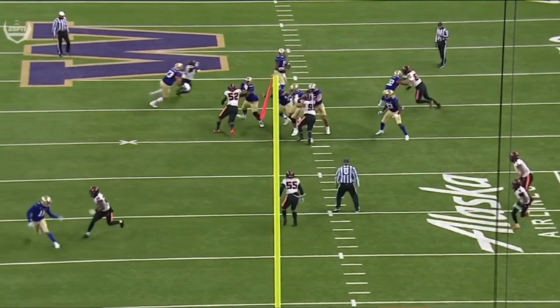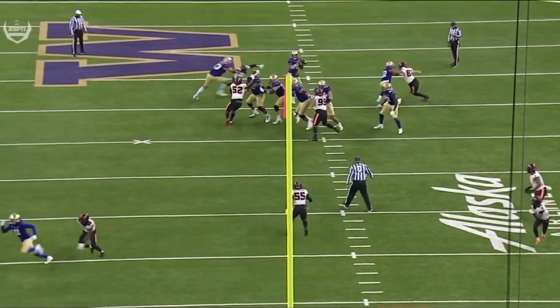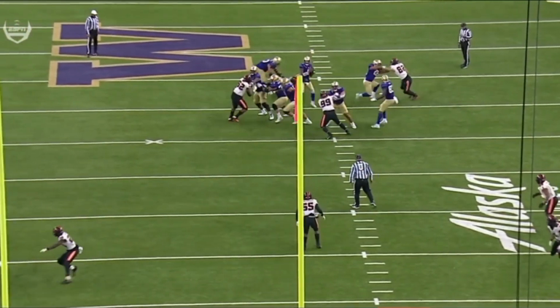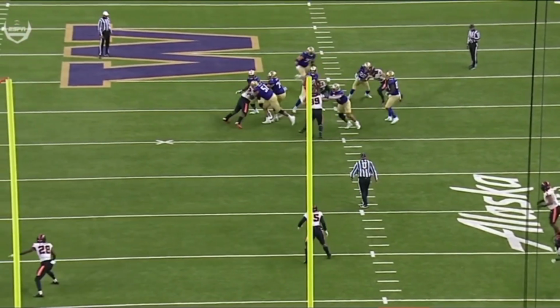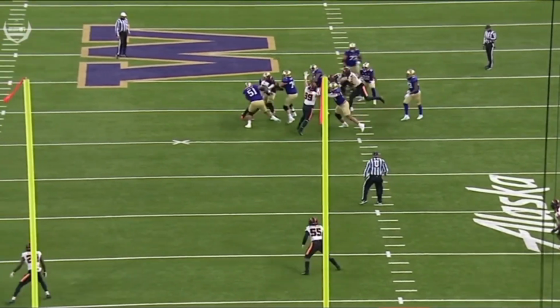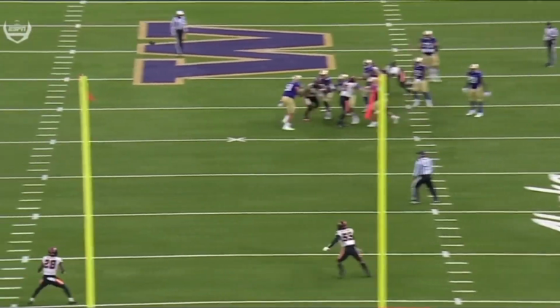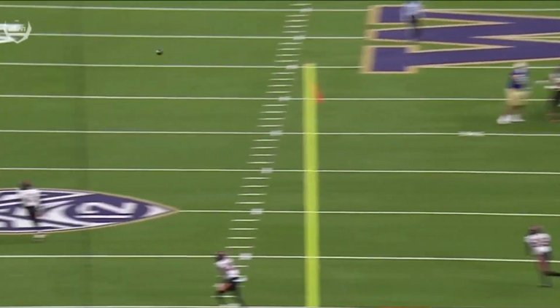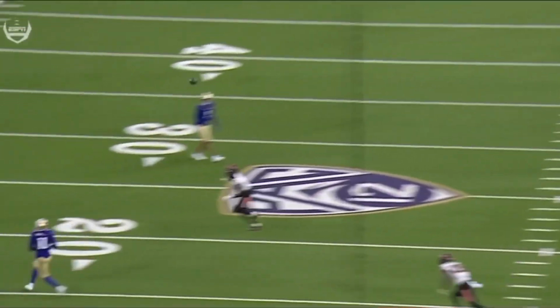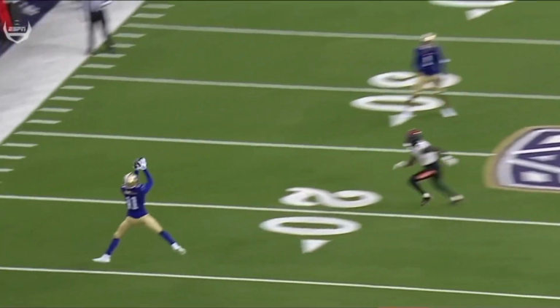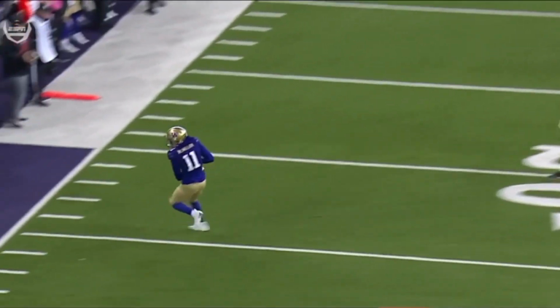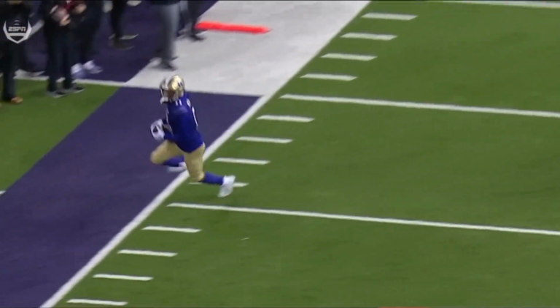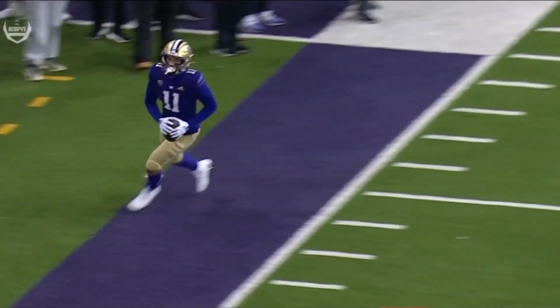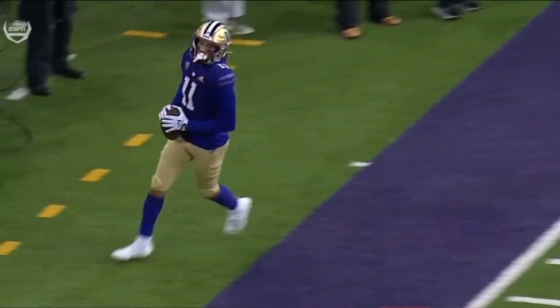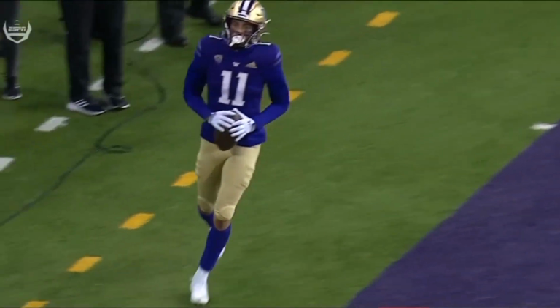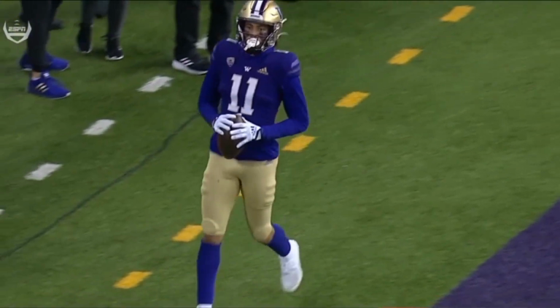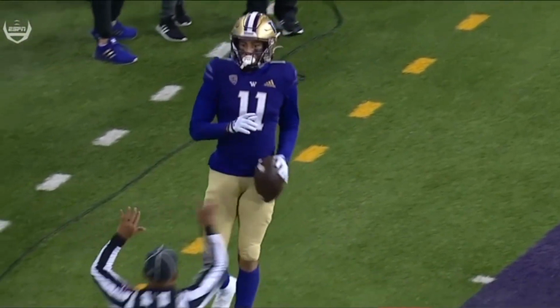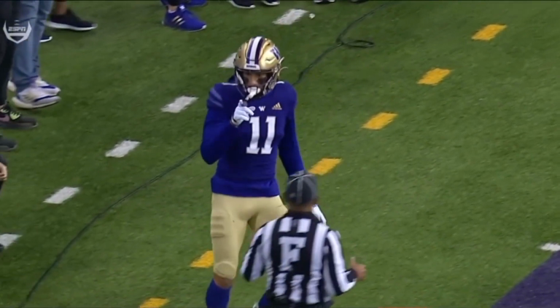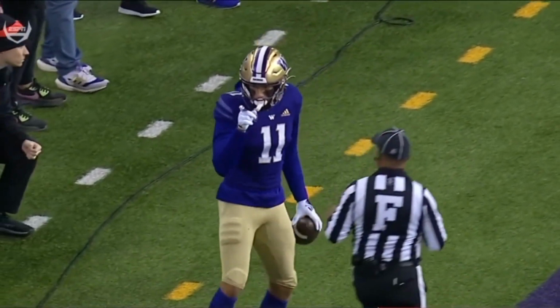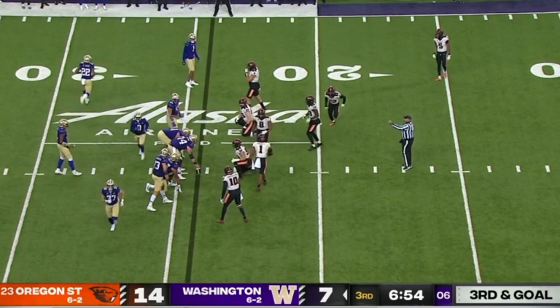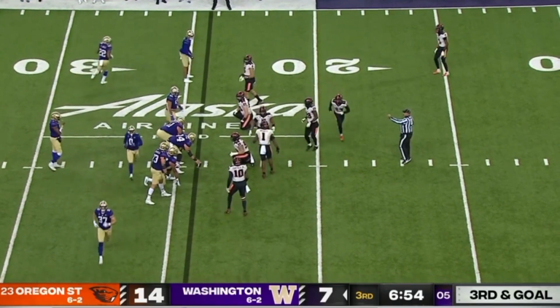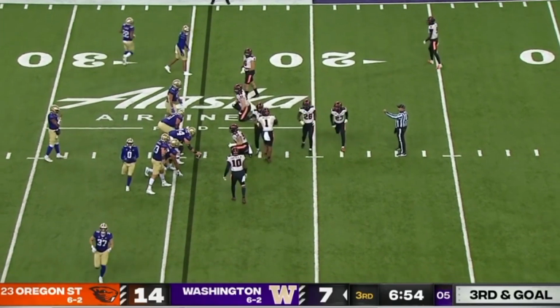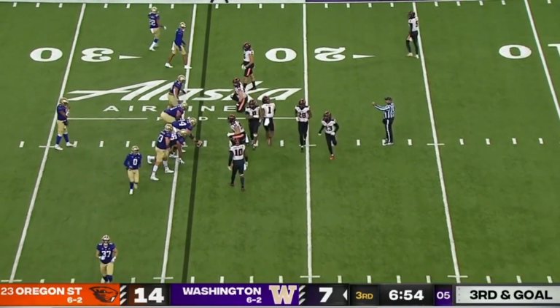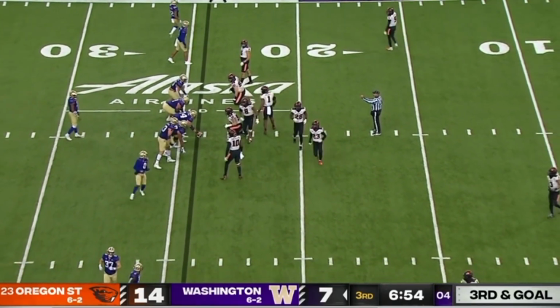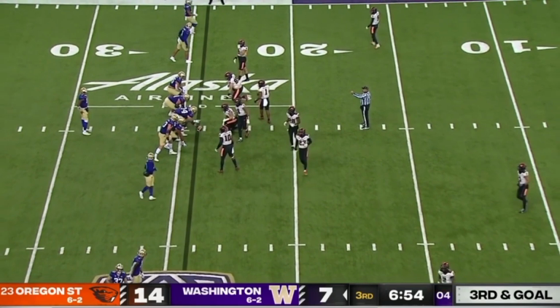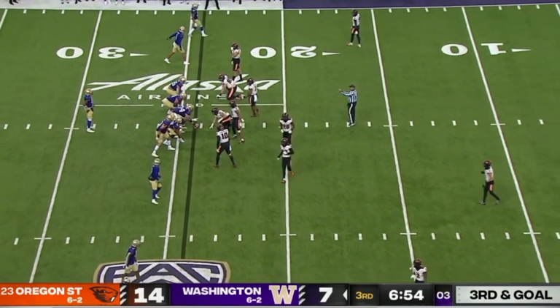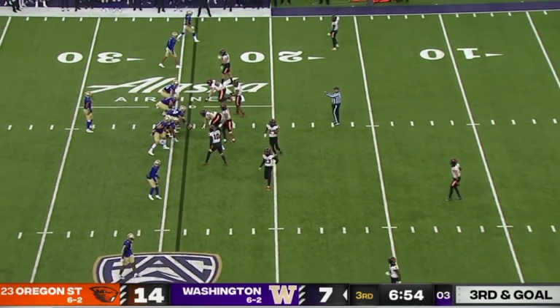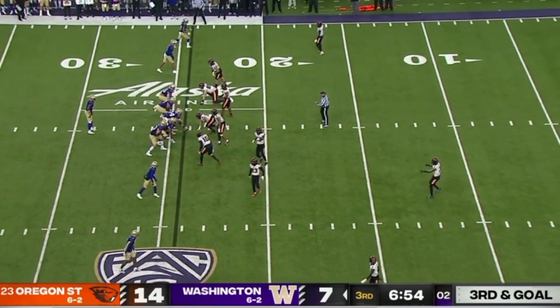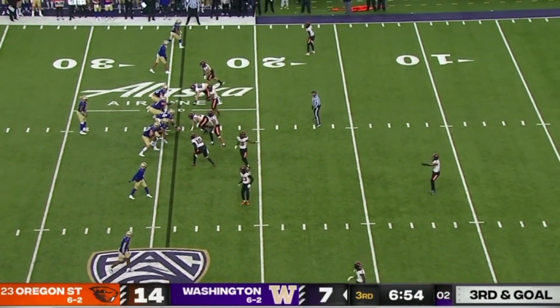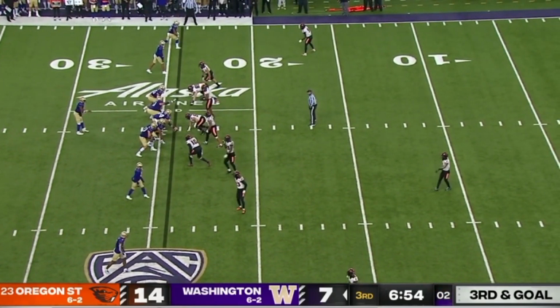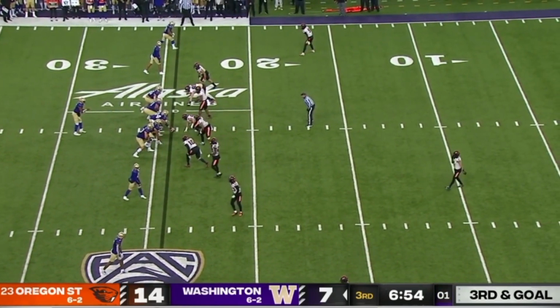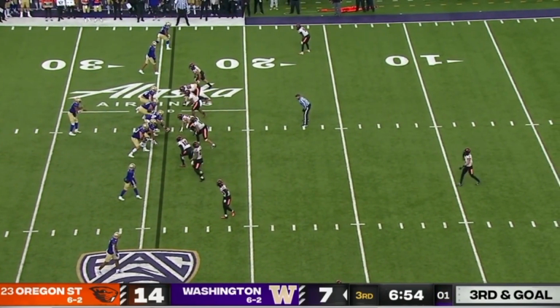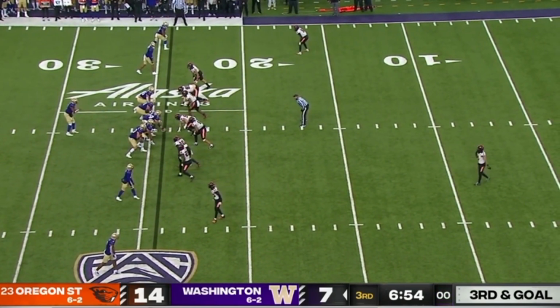How about the pocket presence of Michael Pennix Jr.? That guy's flying around you — loose defensive lineman — and he stands right in there. Again, you wonder about a potential field goal attempt and how the wind would impact it from this distance.